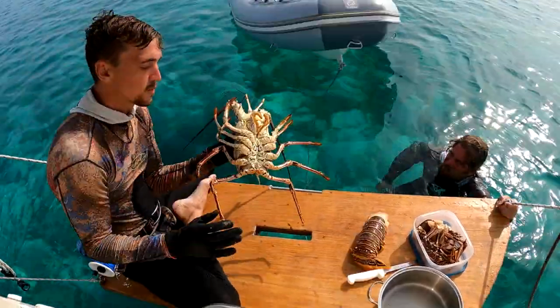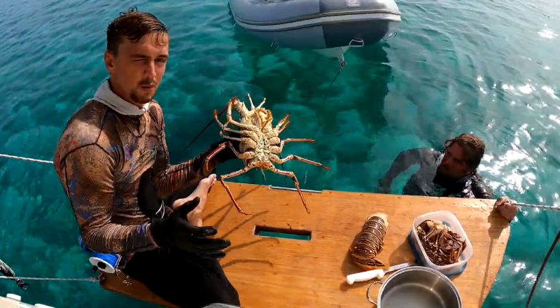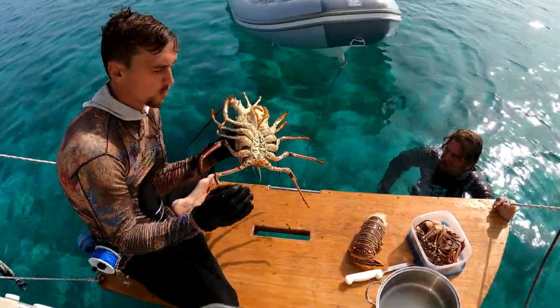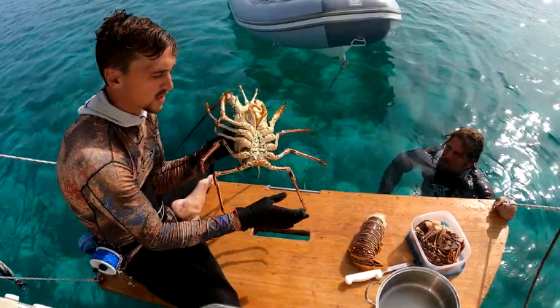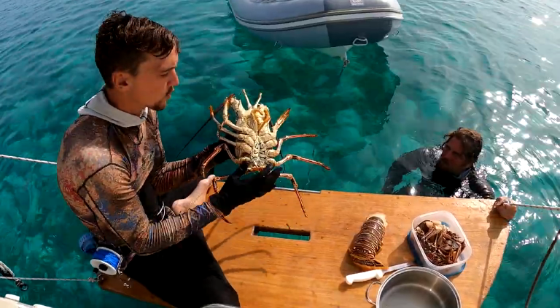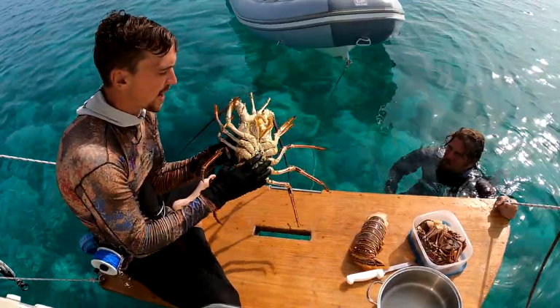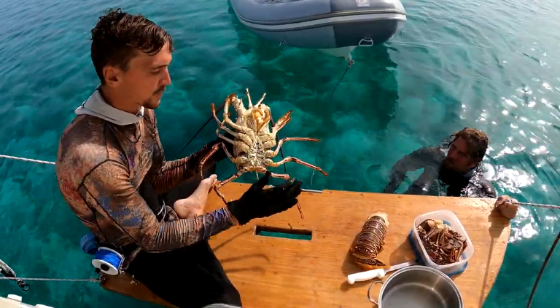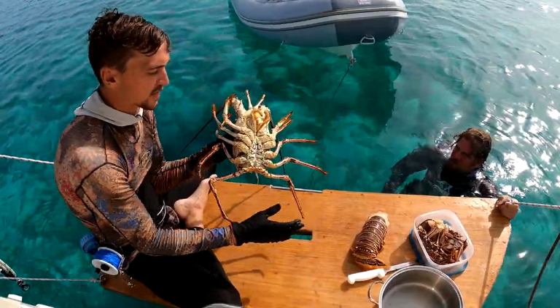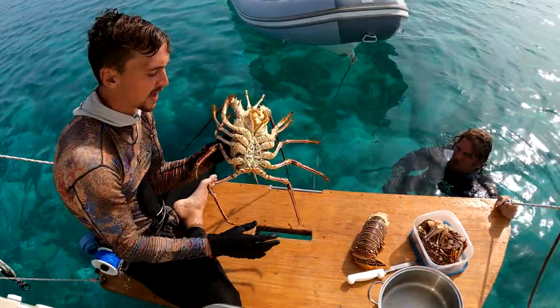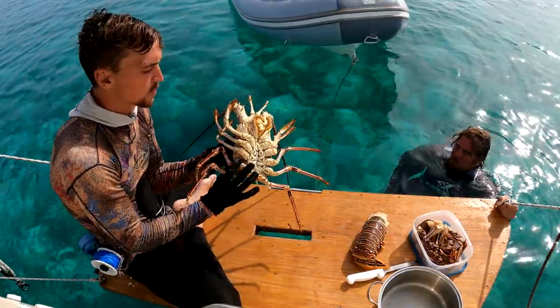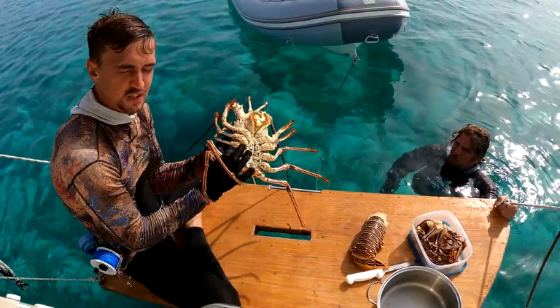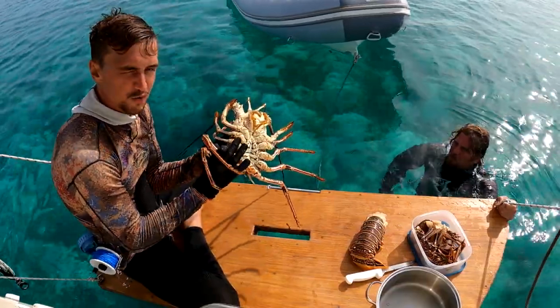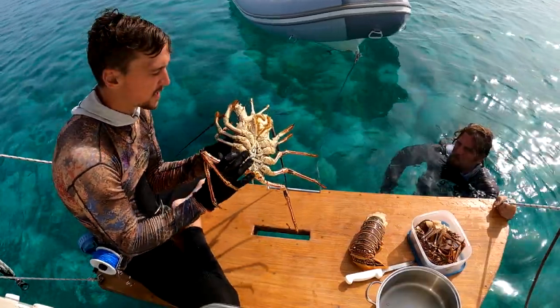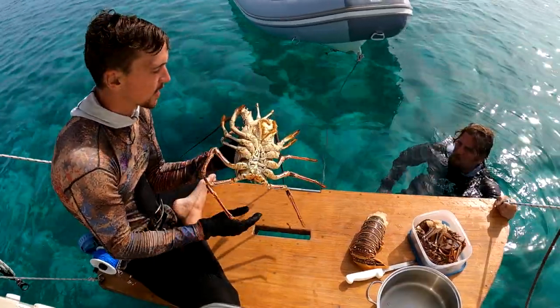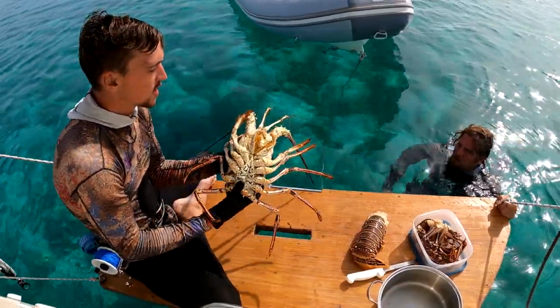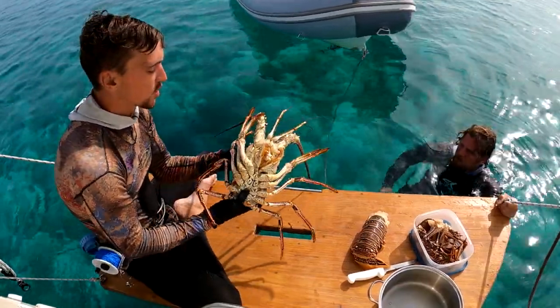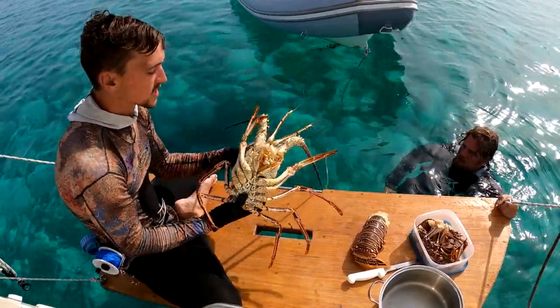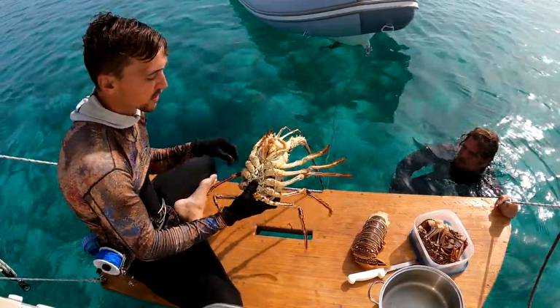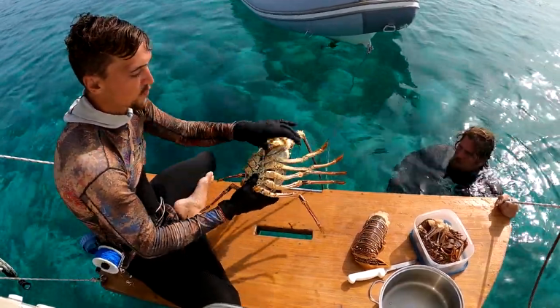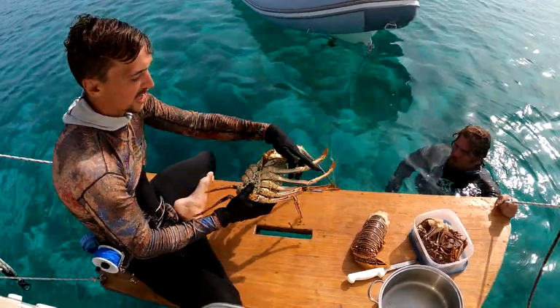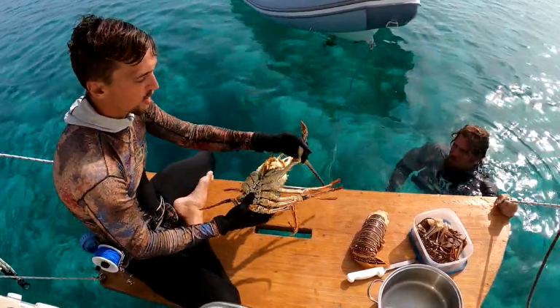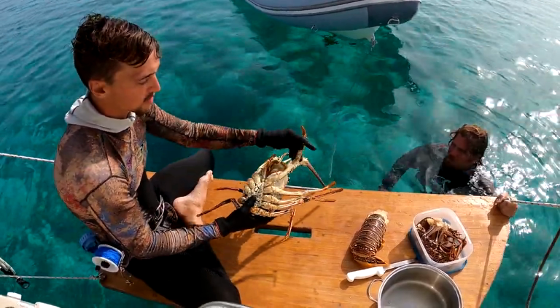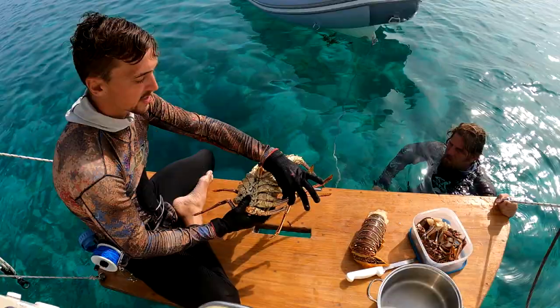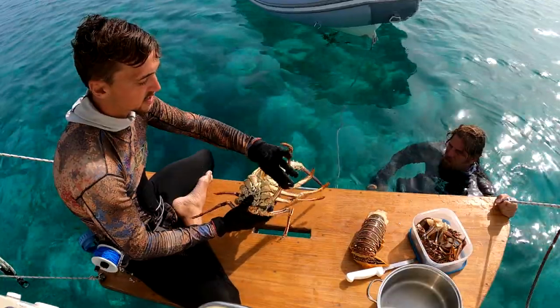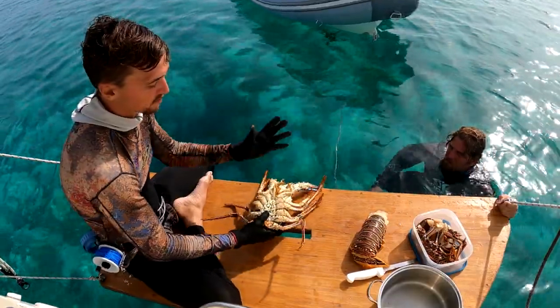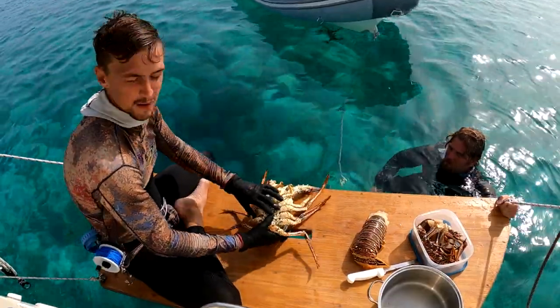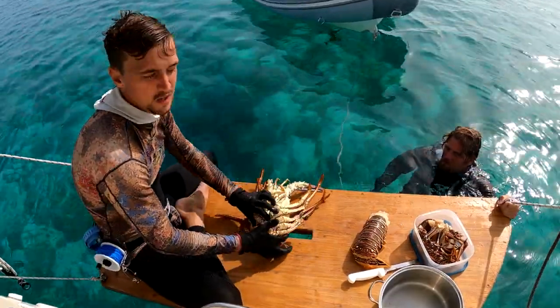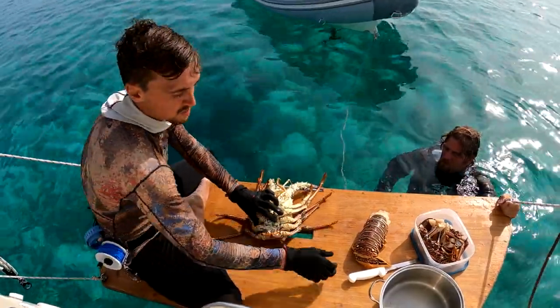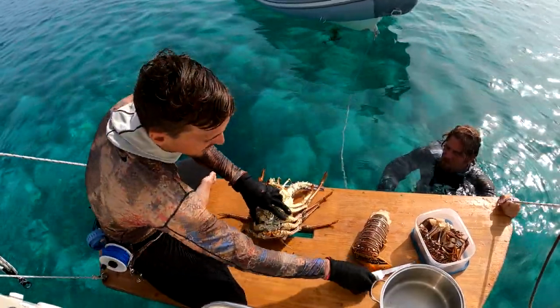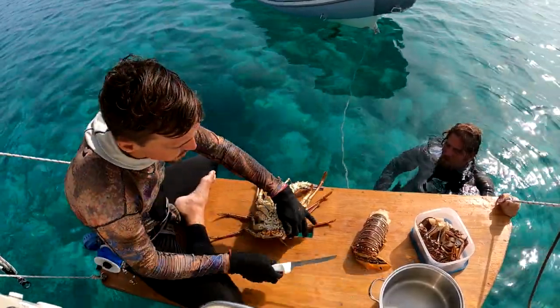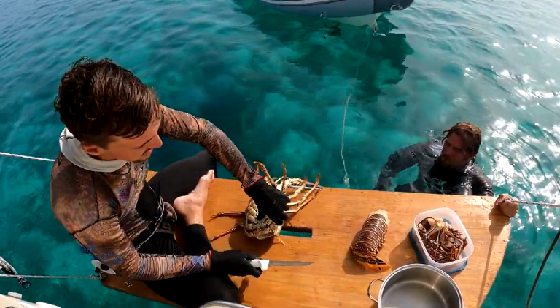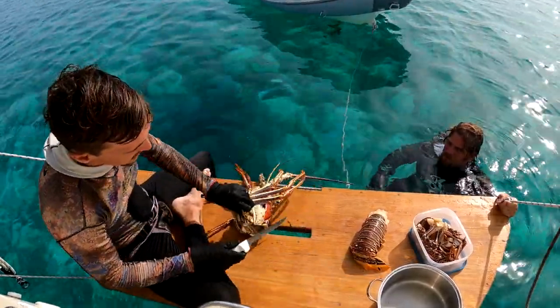Most people would just throw away the body after they've gotten the tail out, but you're wasting a ton of great meat here. Next up we're going to go for the legs and the arms. In my opinion, this is the best meat on the lobster — it tastes the best.